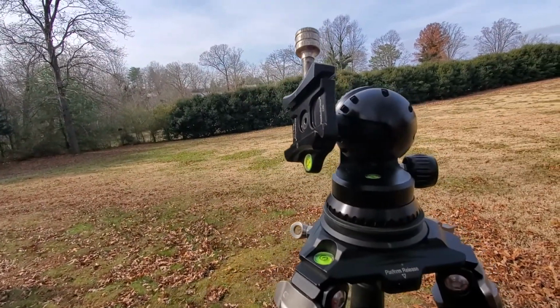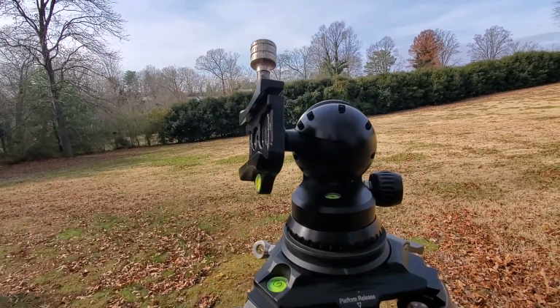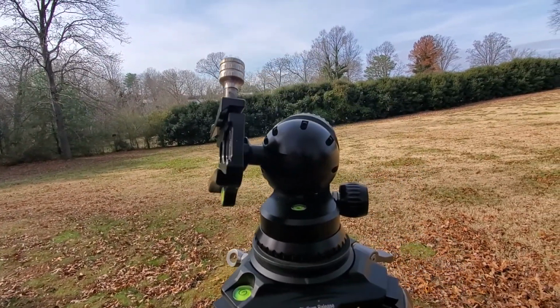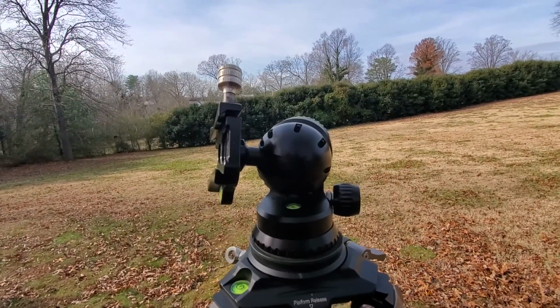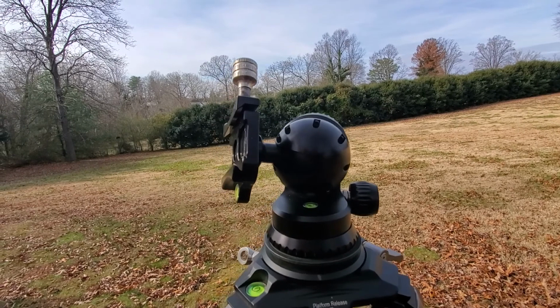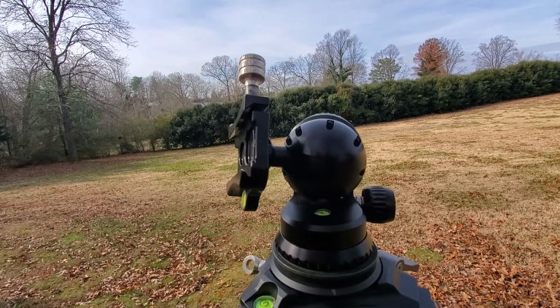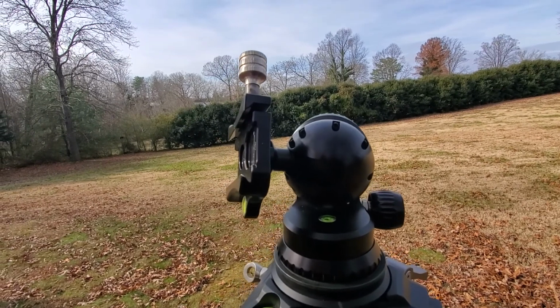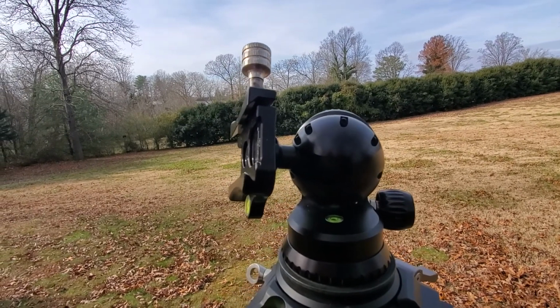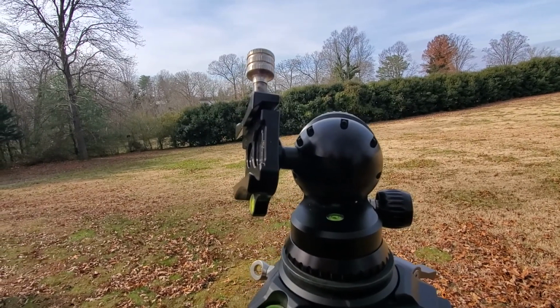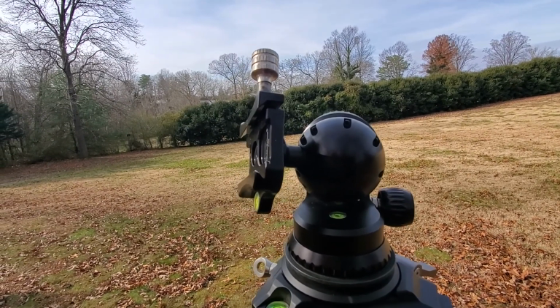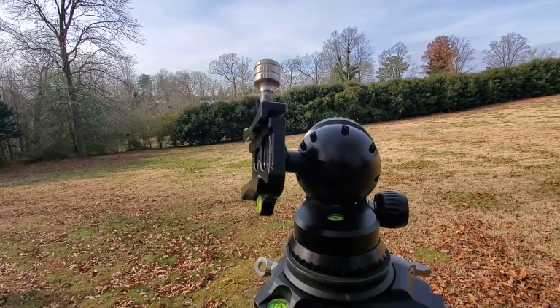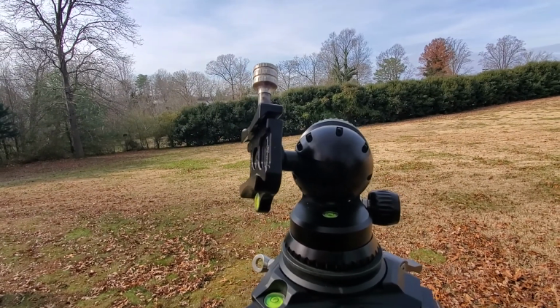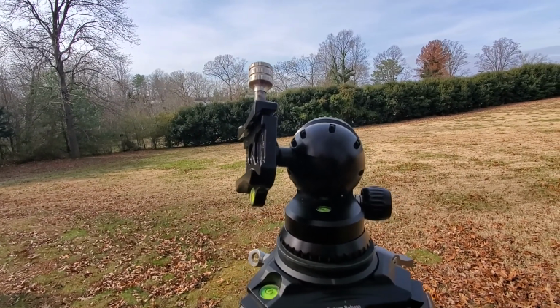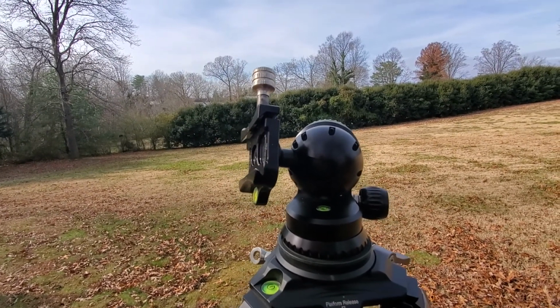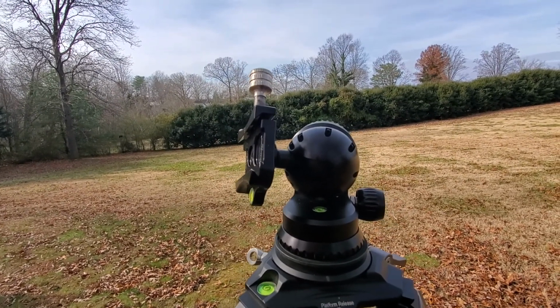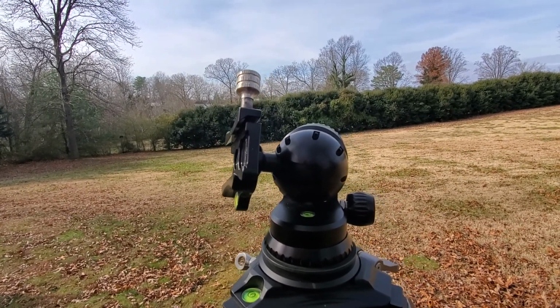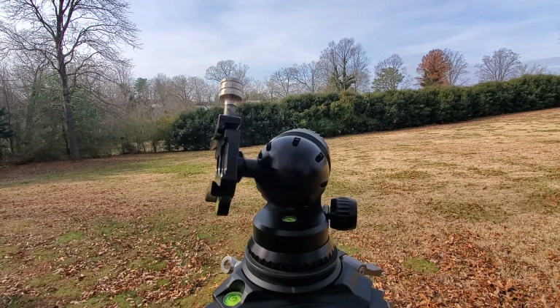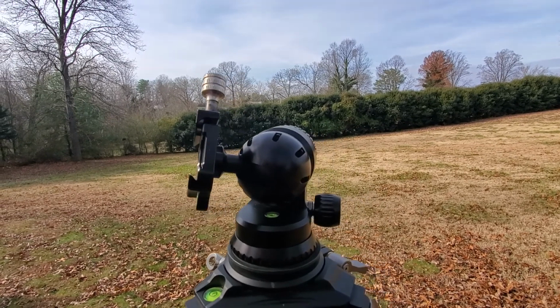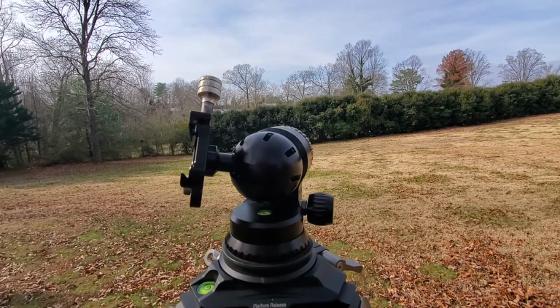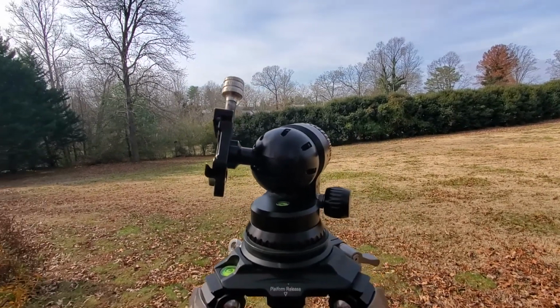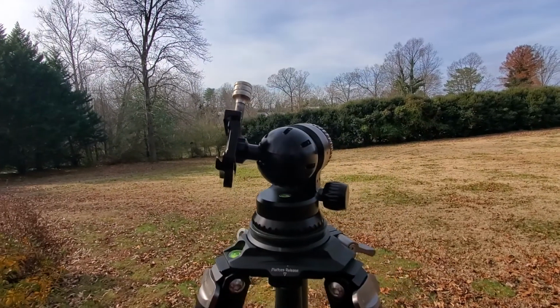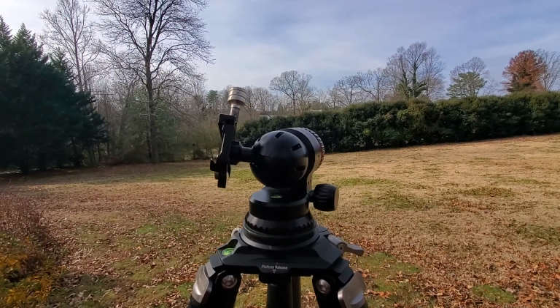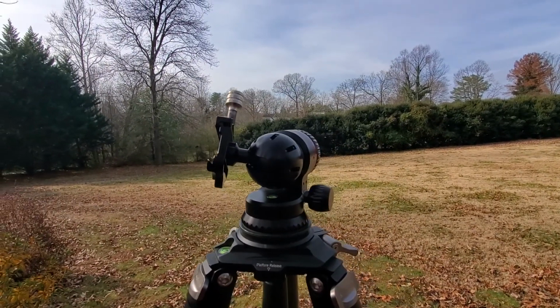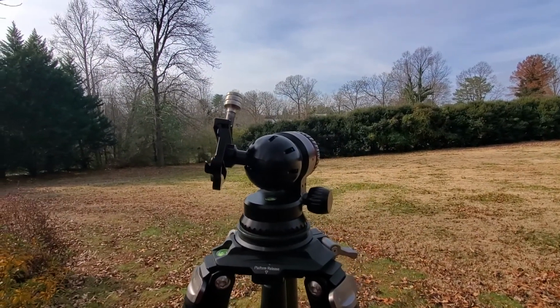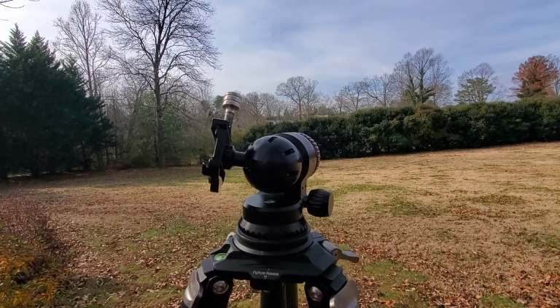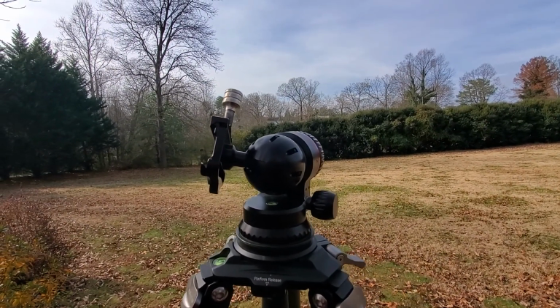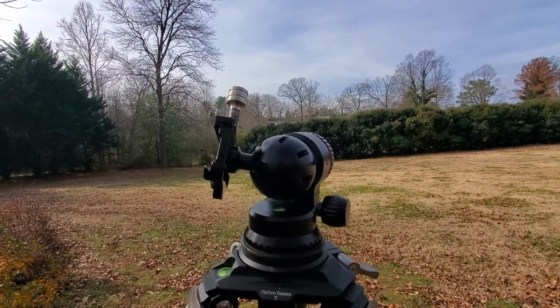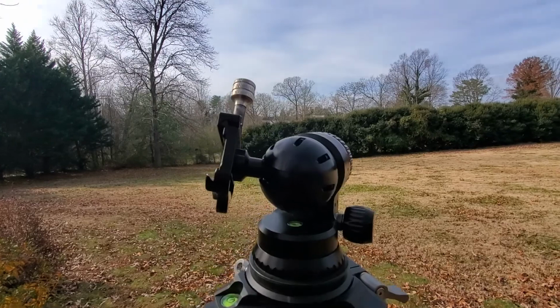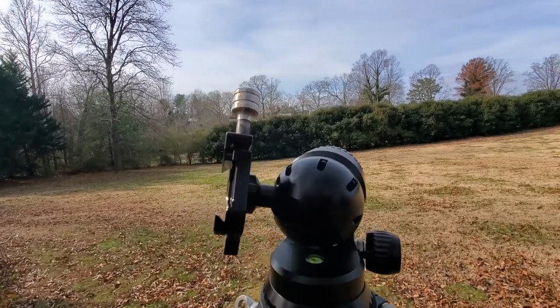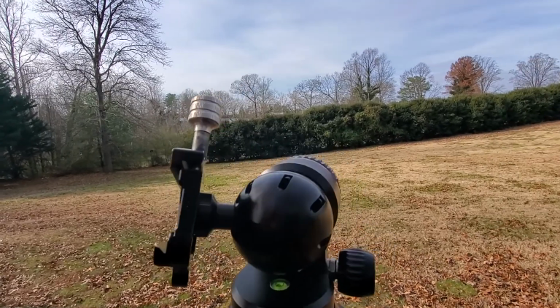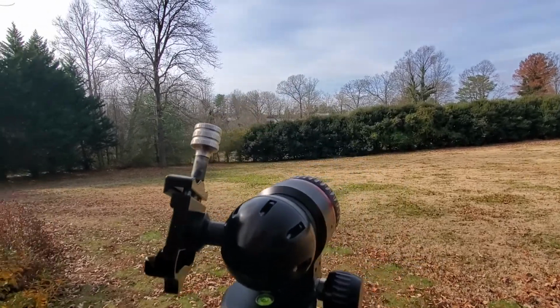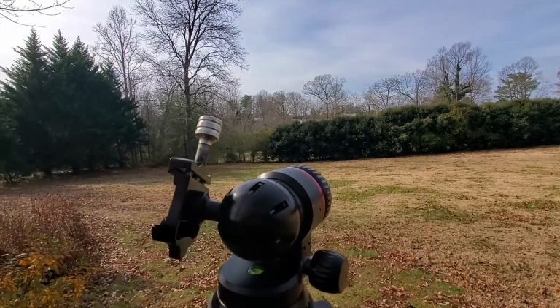I've noticed that doing night sky and stuff, a lot of conventional ball heads sometimes have problems tilting at certain angles. This should eliminate that problem.